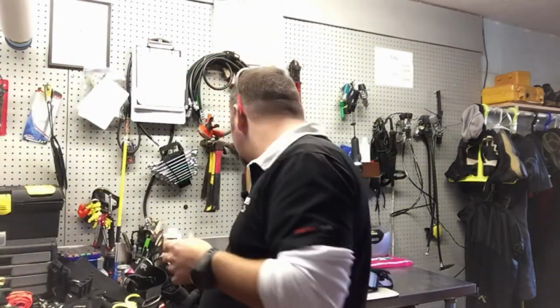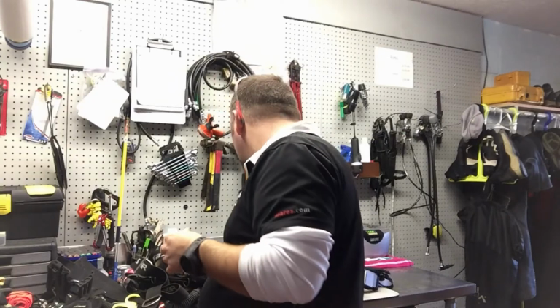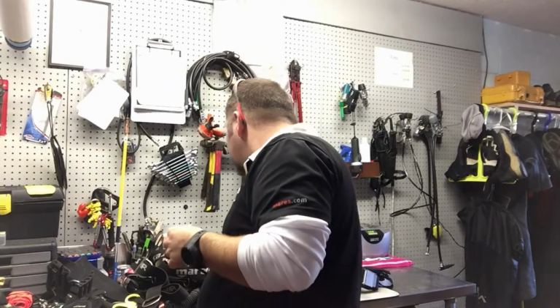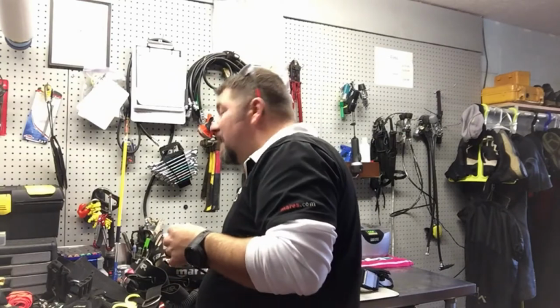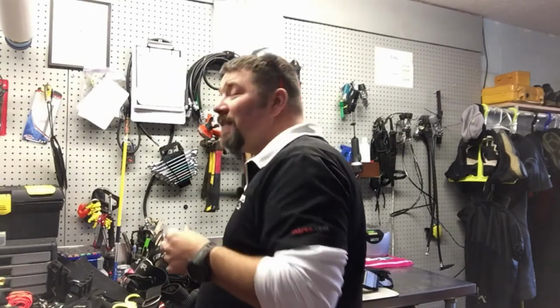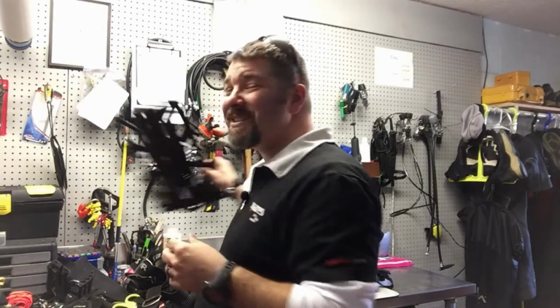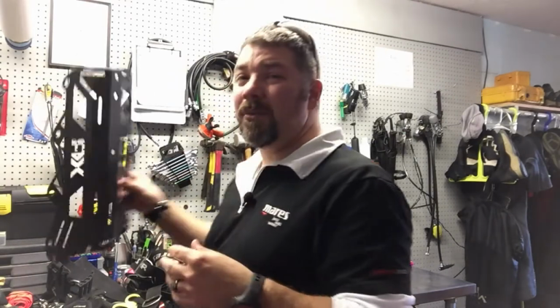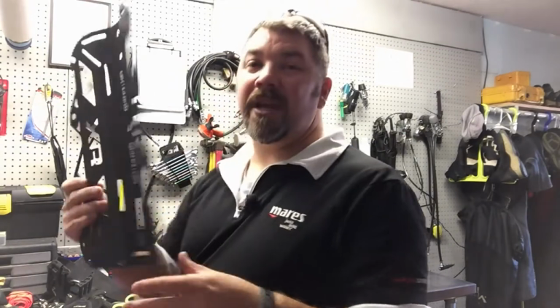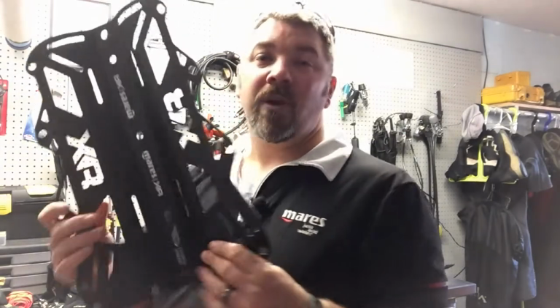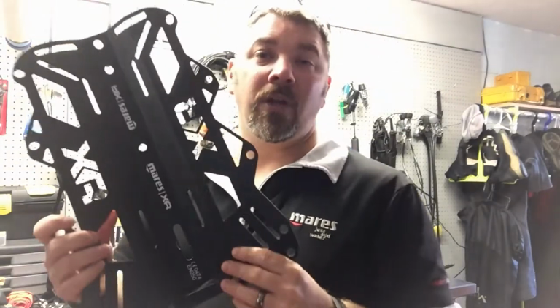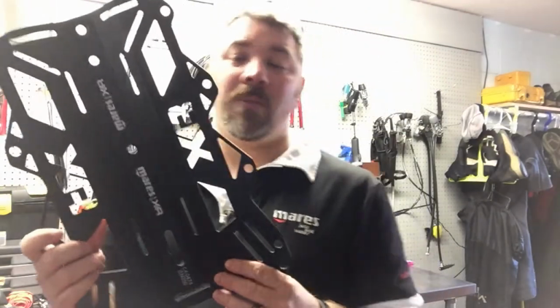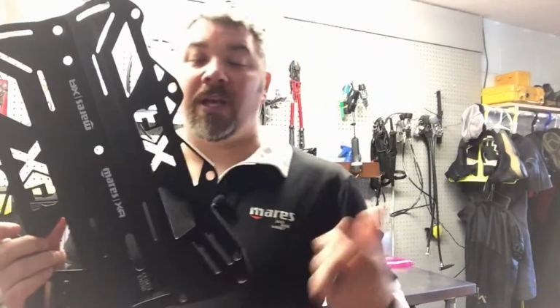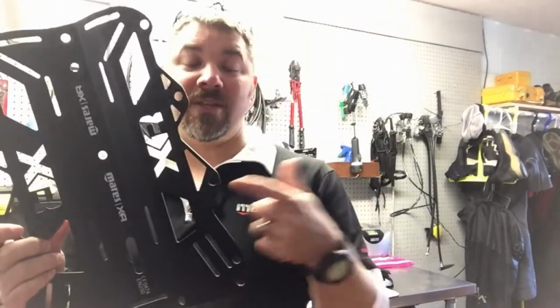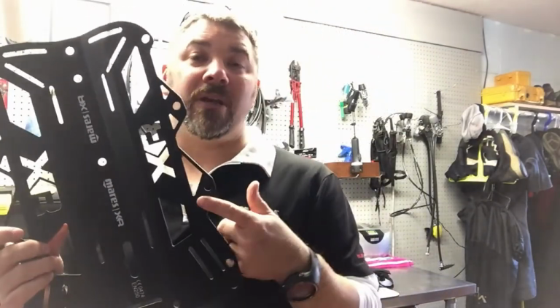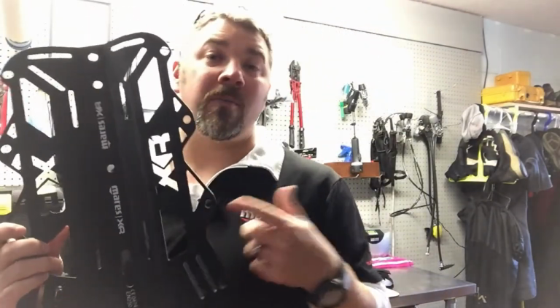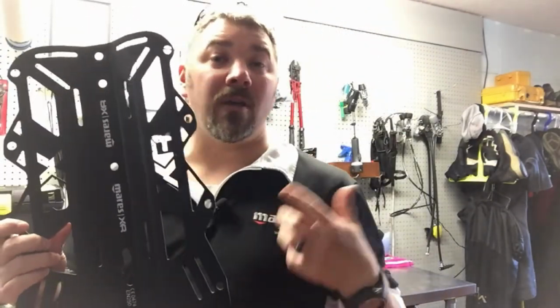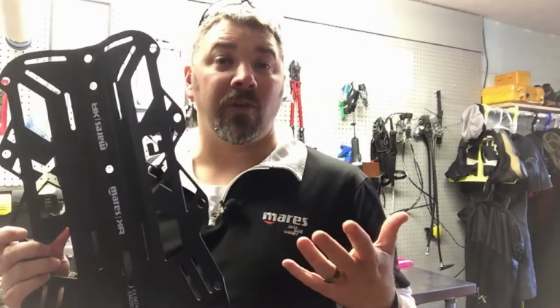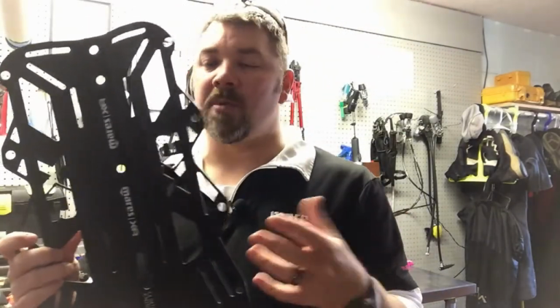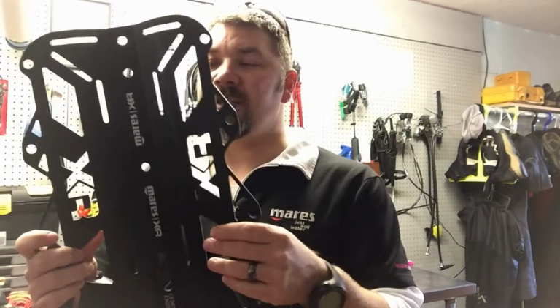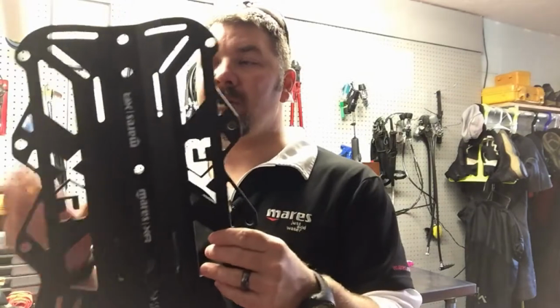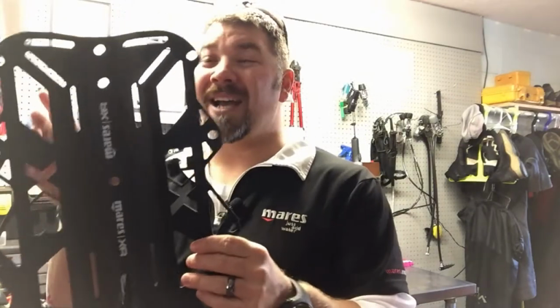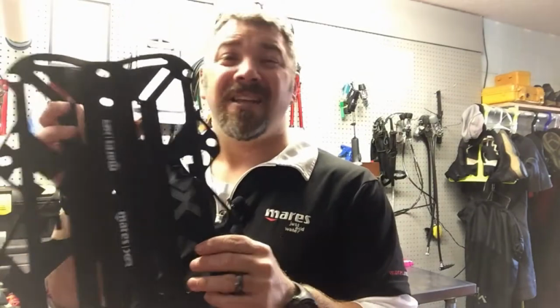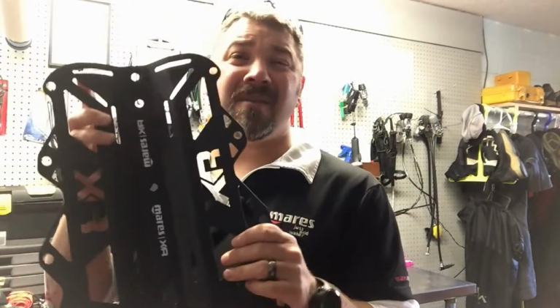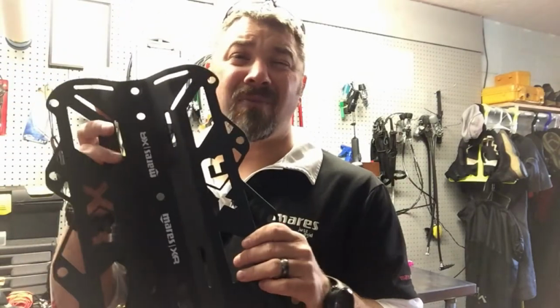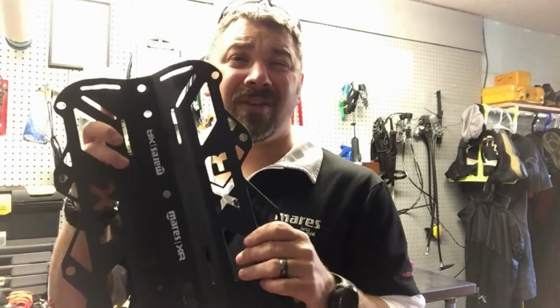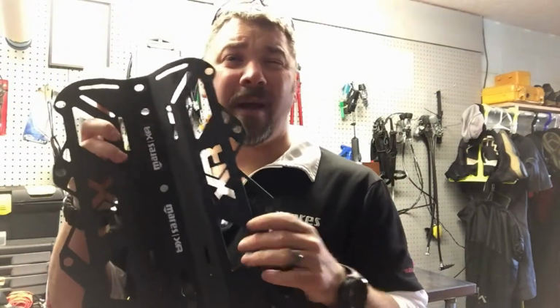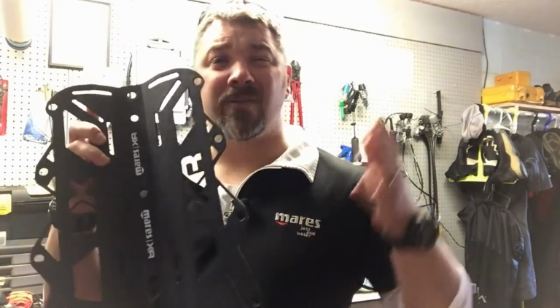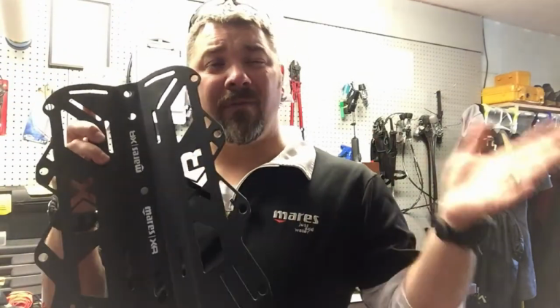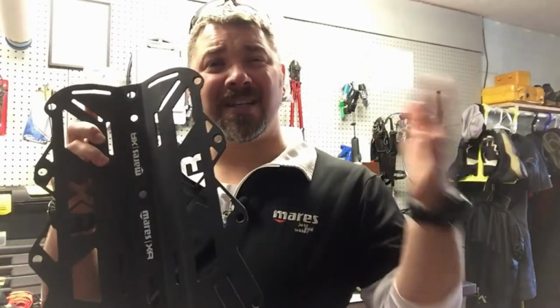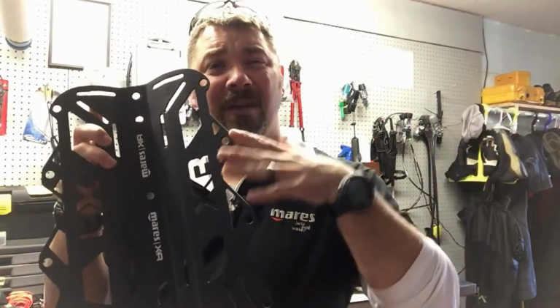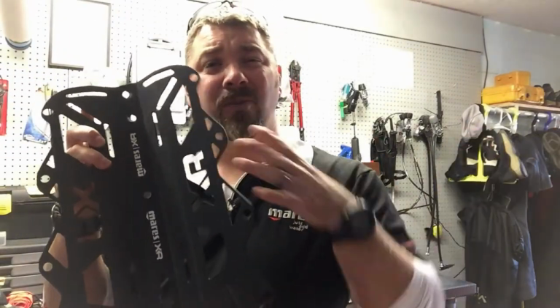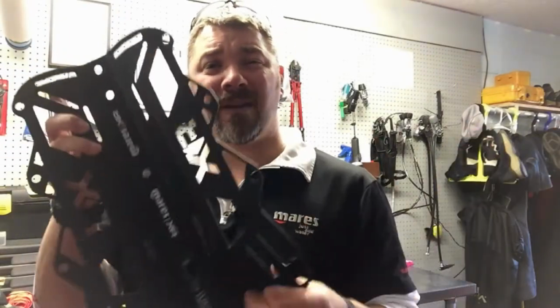There are actually a couple of different options. The first option is you can swap out the steel plate for an aluminum plate. This one here is also from the Mares XR line and comes in right at two pounds, so you go from six pounds down to two pounds simply by switching to an aluminum plate.